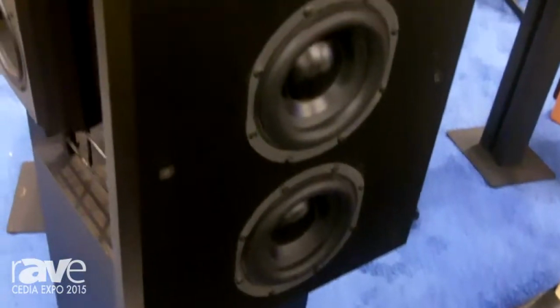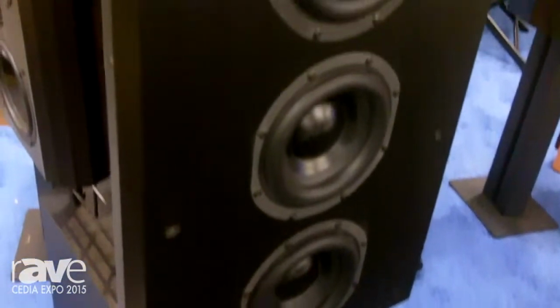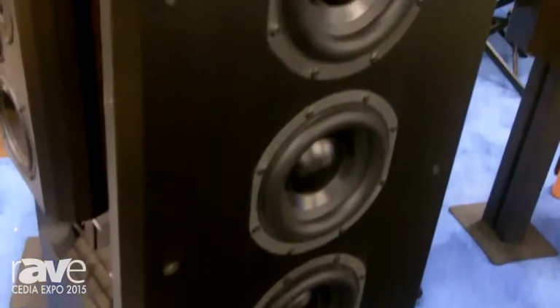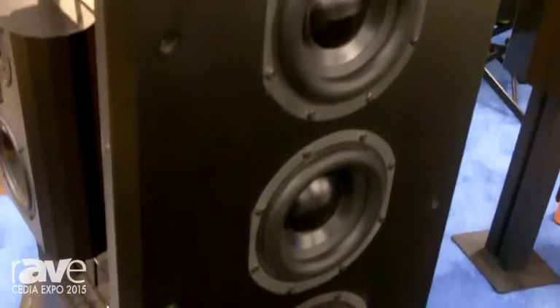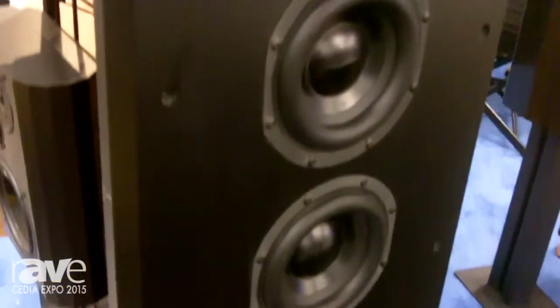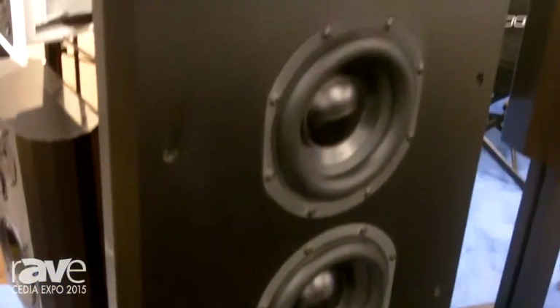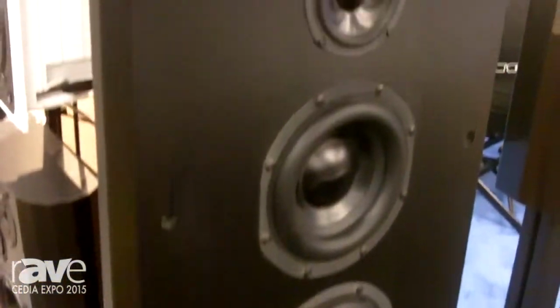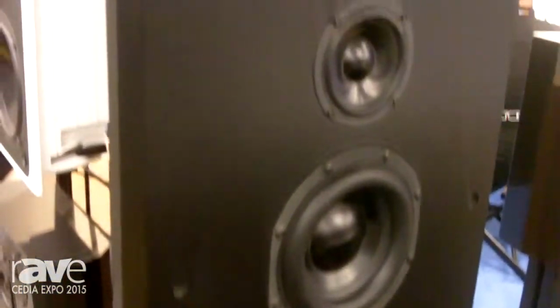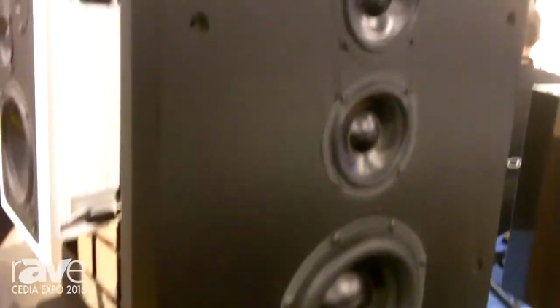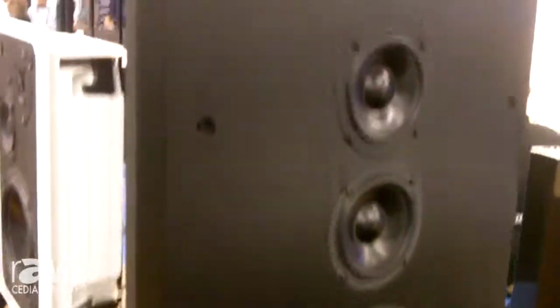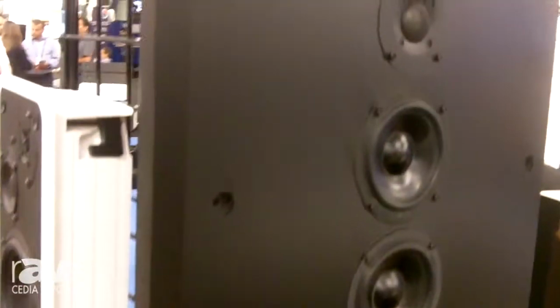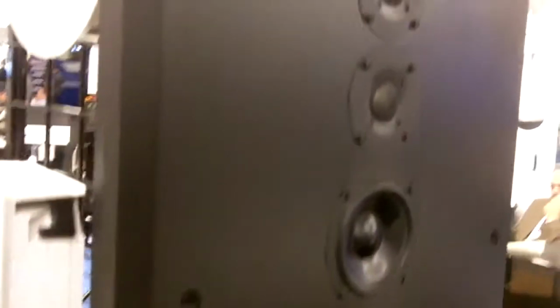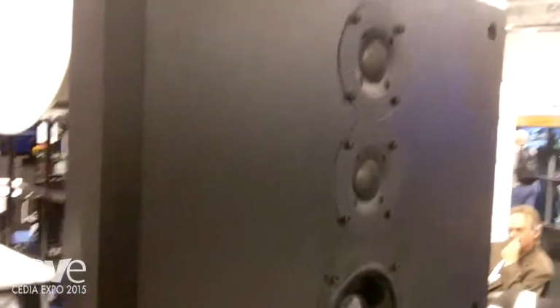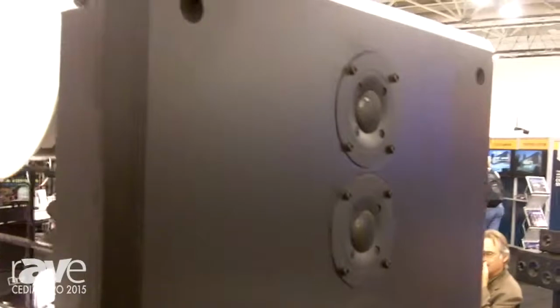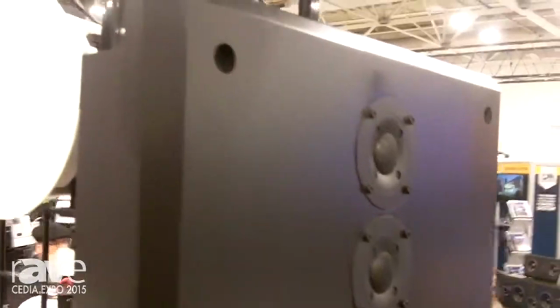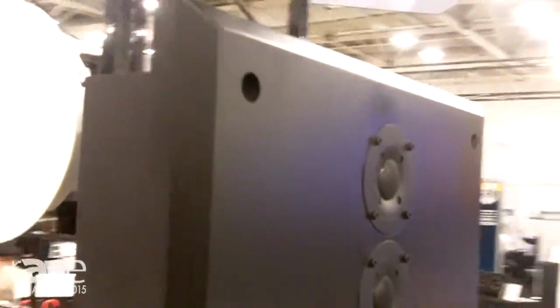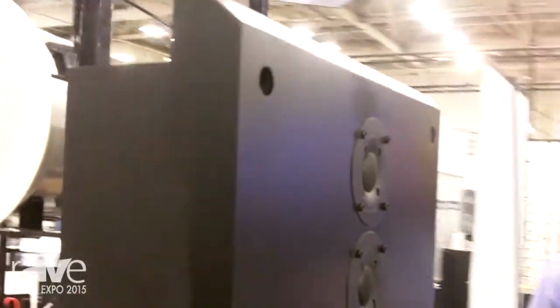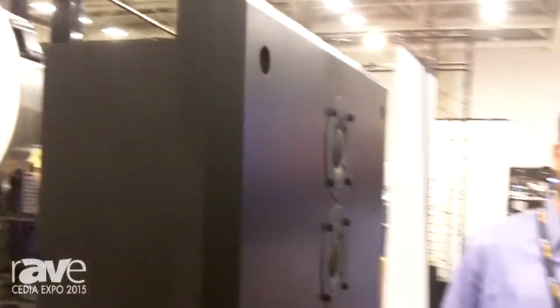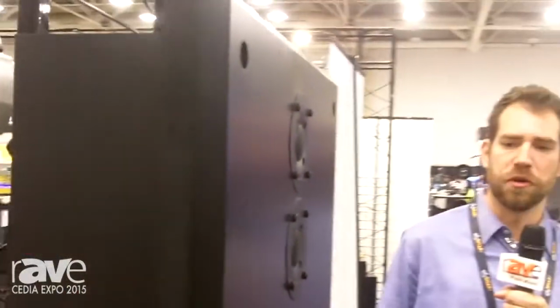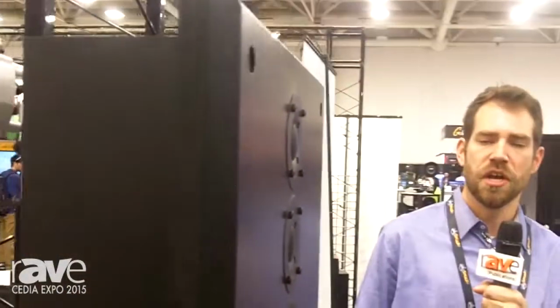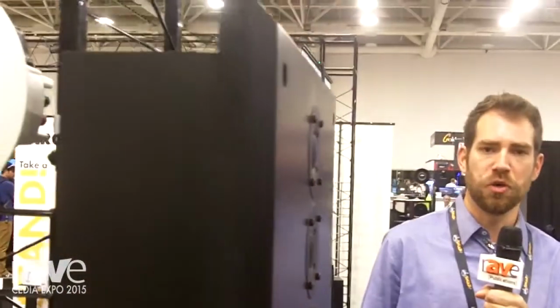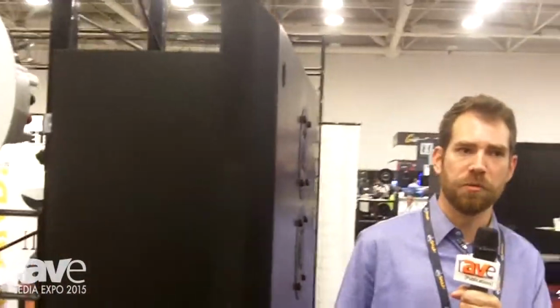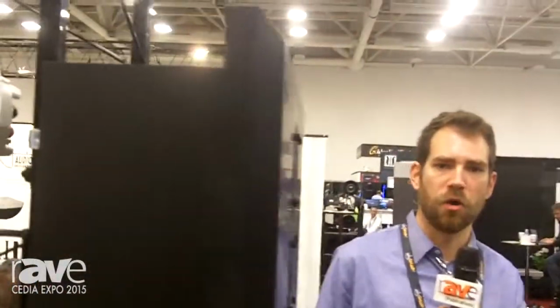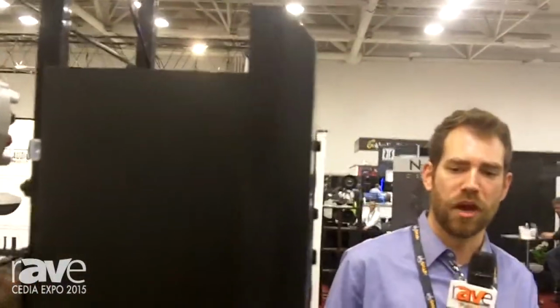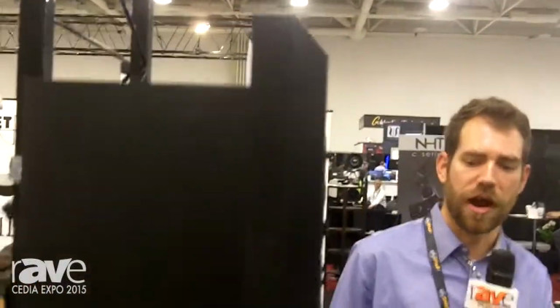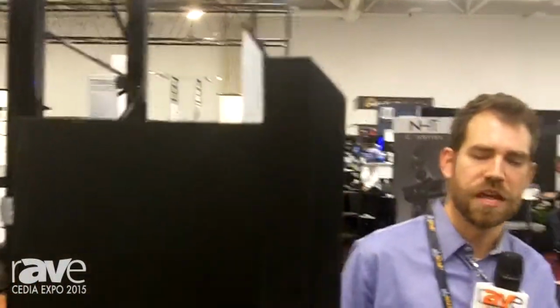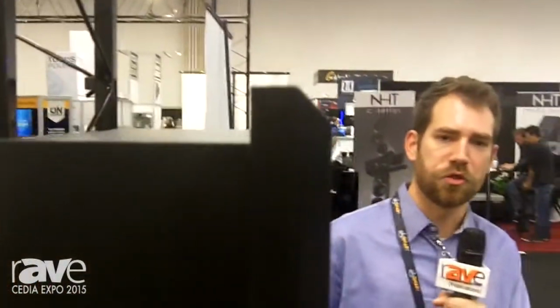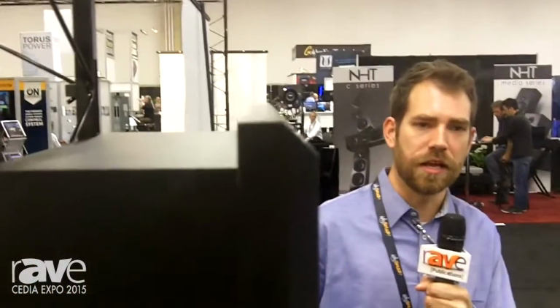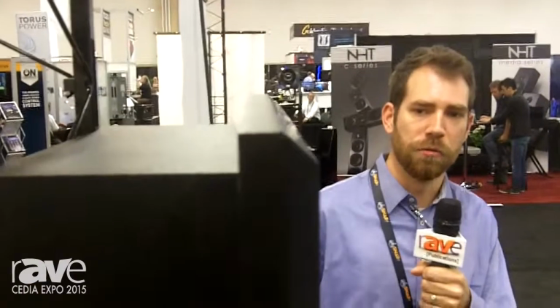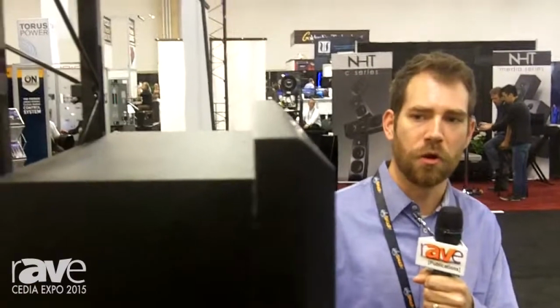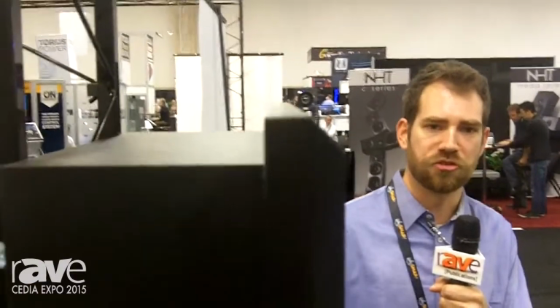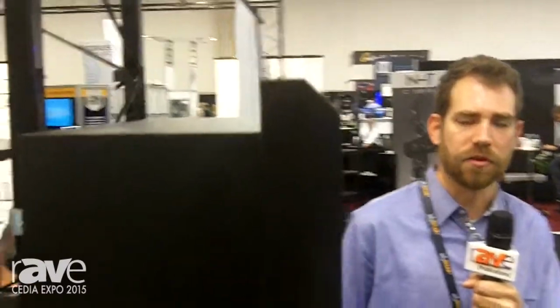Just like our flagship floor-standing loudspeaker, the Model T, the N-Wall cinema model uses two titanium dome tweeters, two aluminum cone mid-range drivers, and three aluminum cone bass drivers.